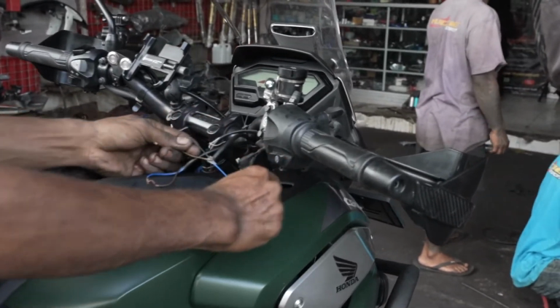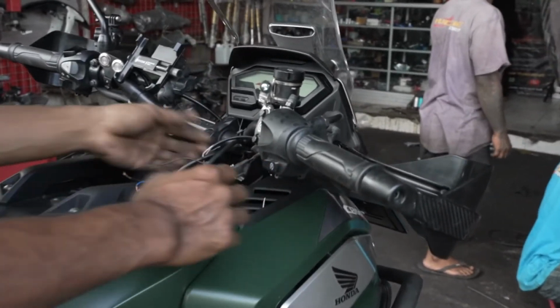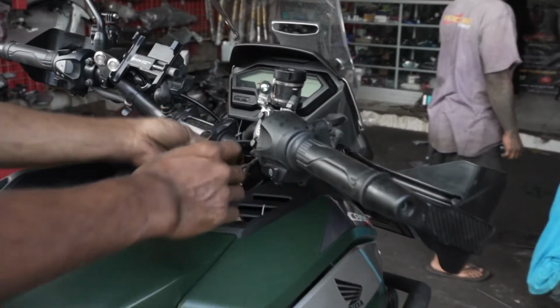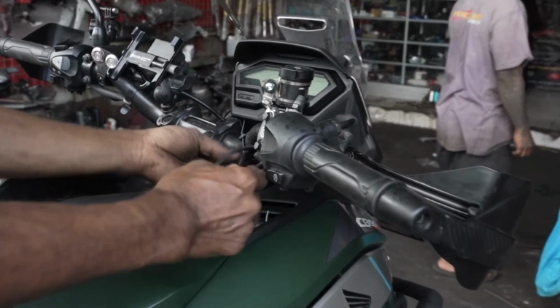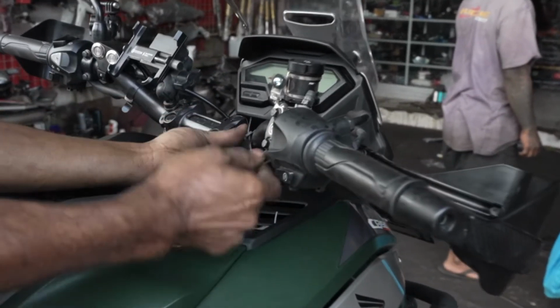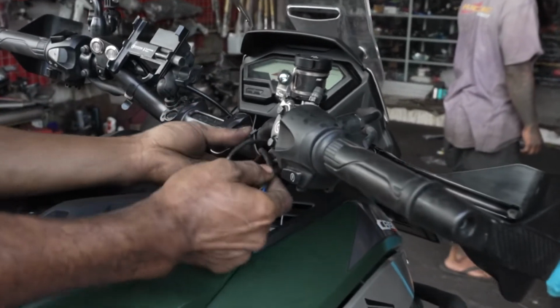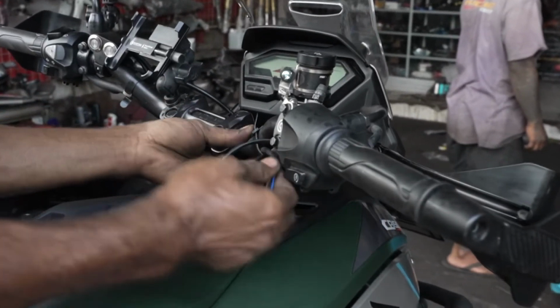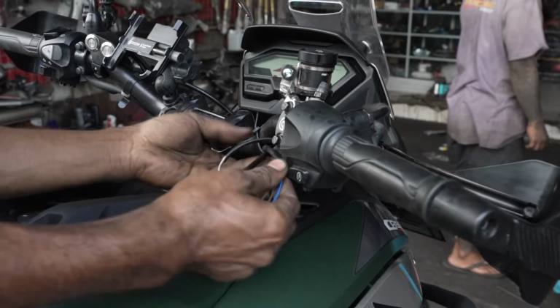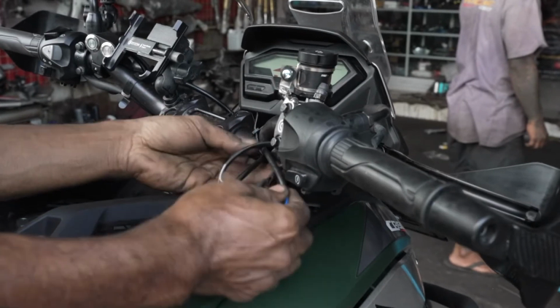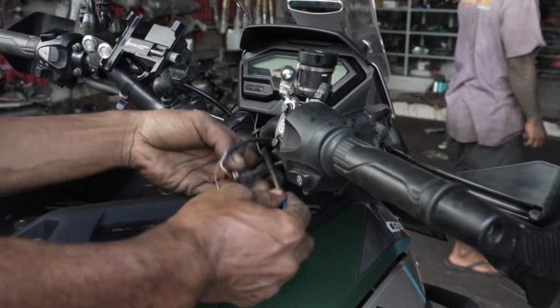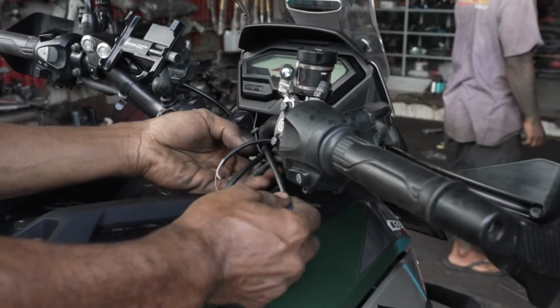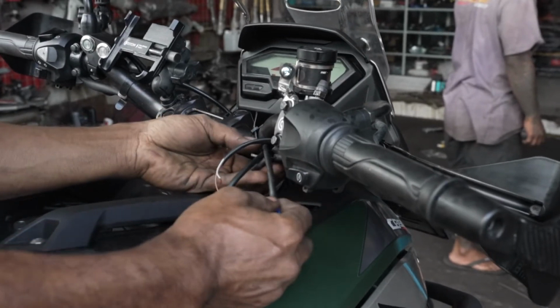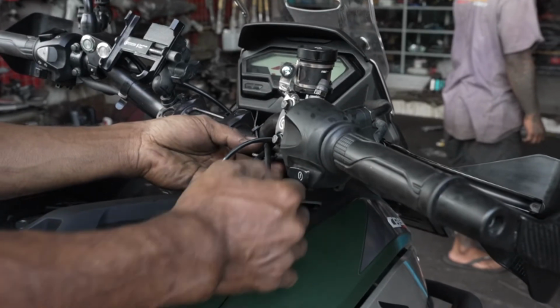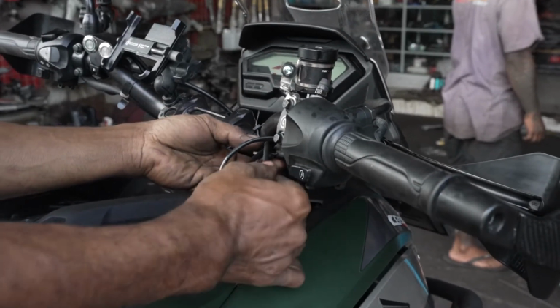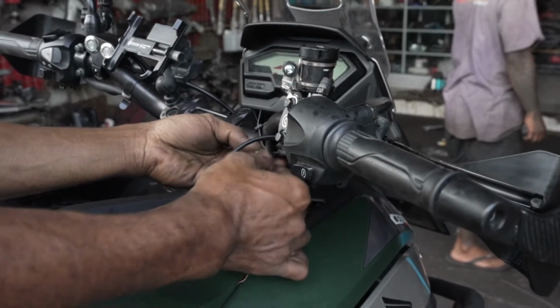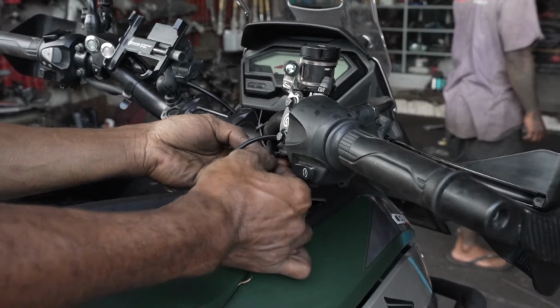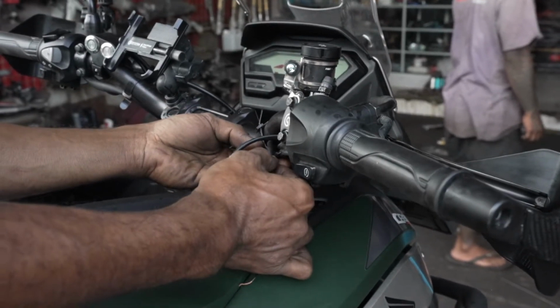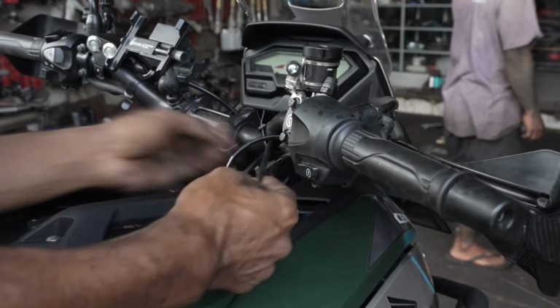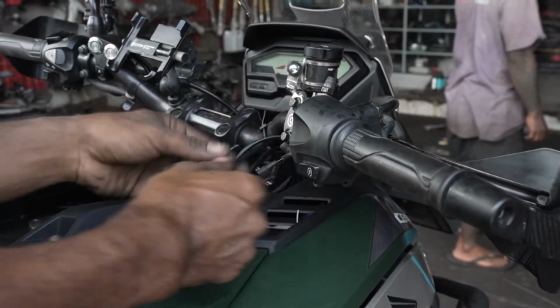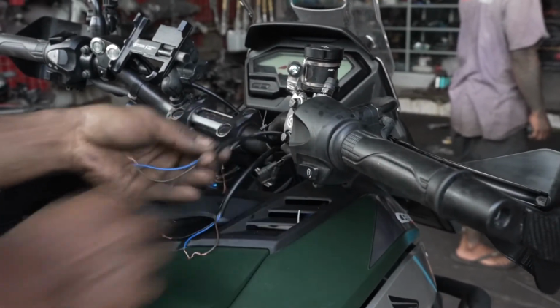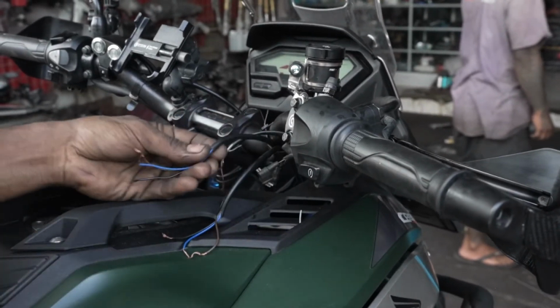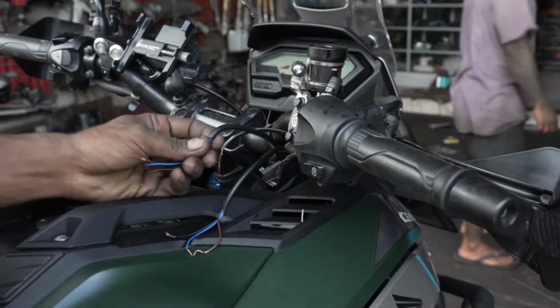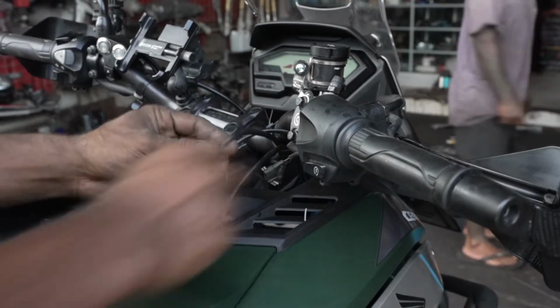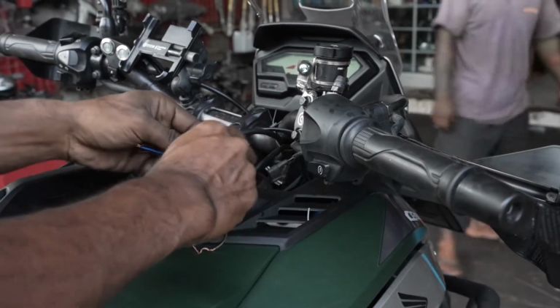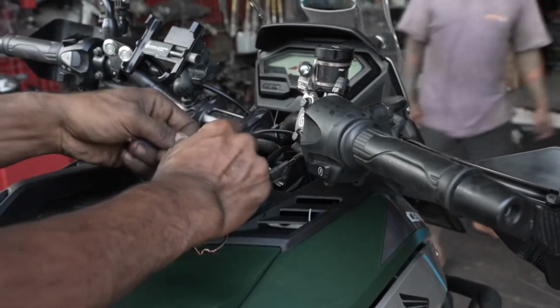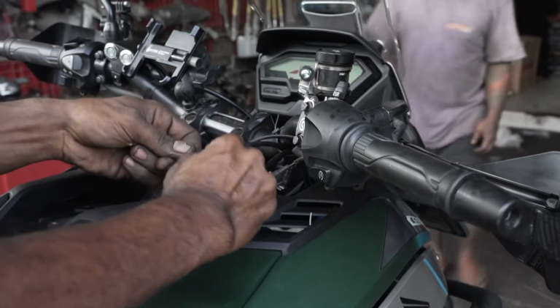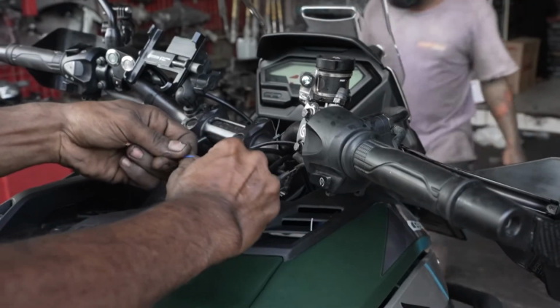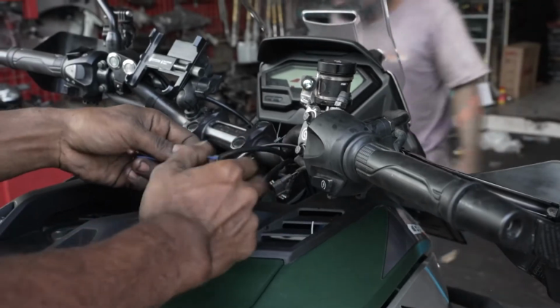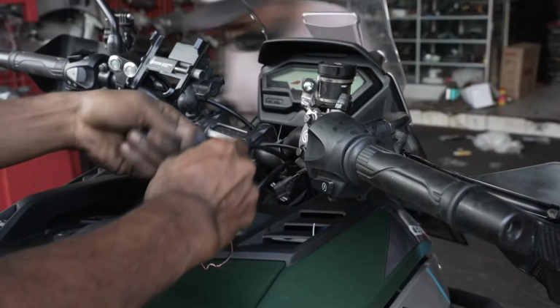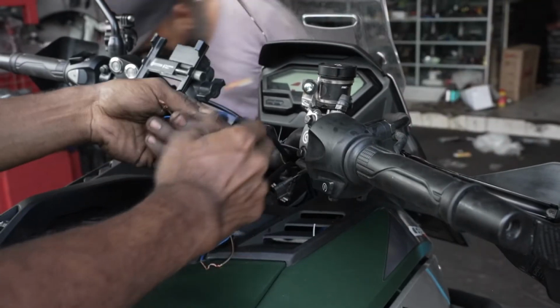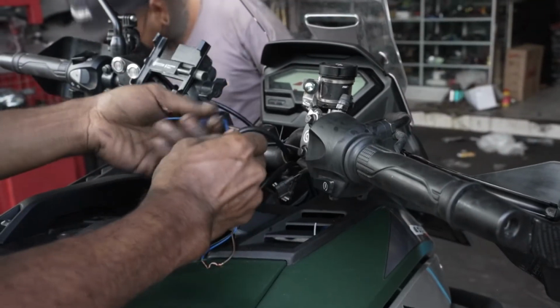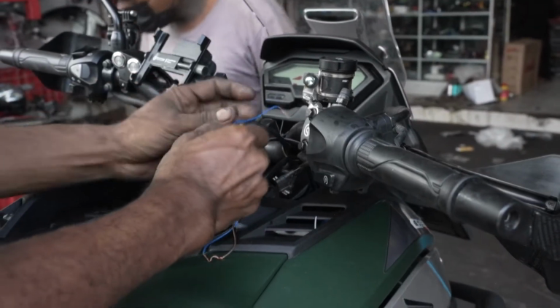One, I just moved to Indonesia a year ago and I don't have very many tools at all. And the second reason — this is for the brakes on my motorcycle — I don't want to make any mistakes.